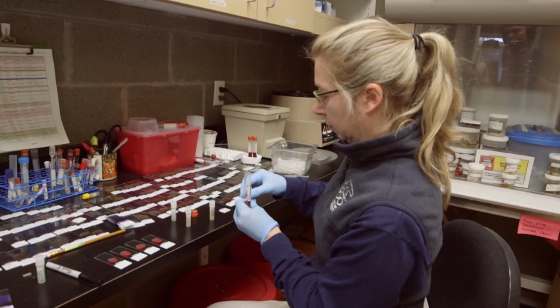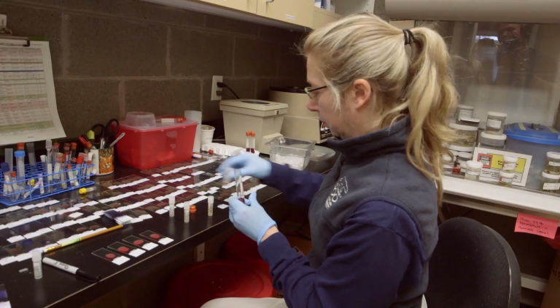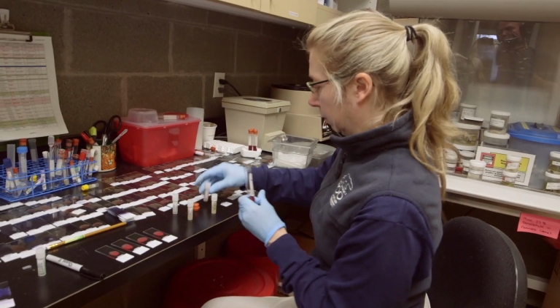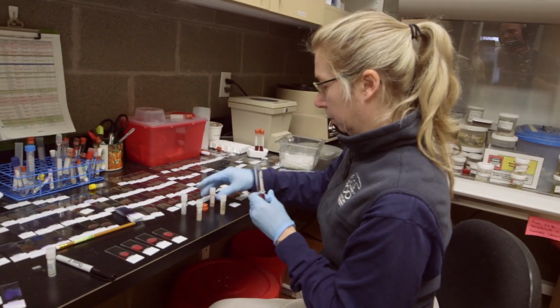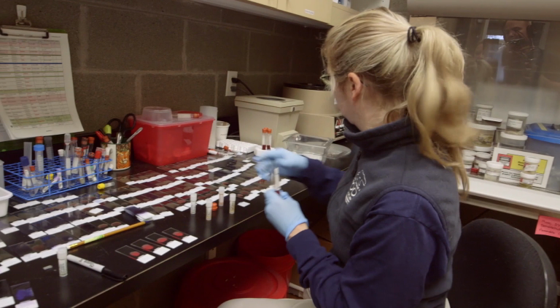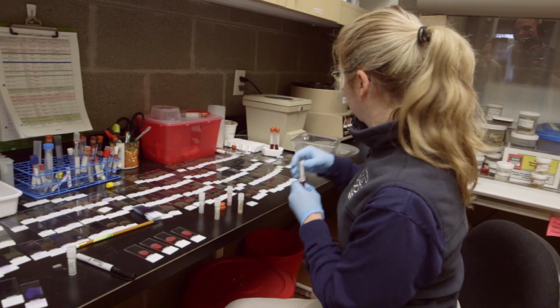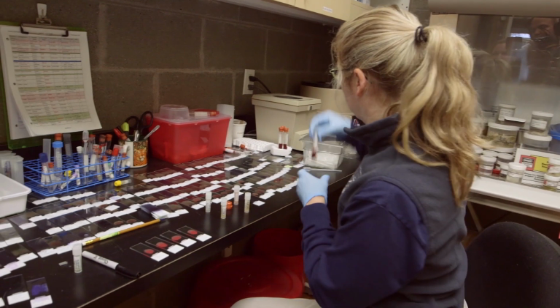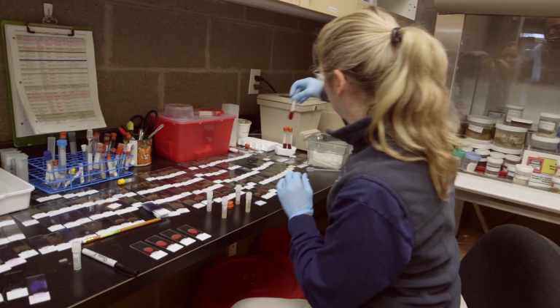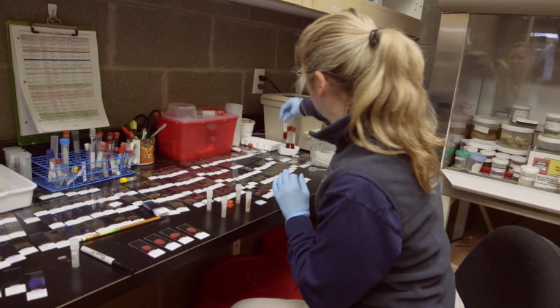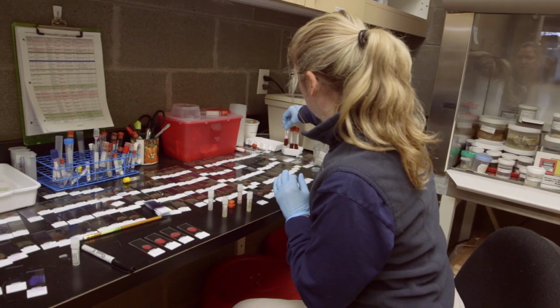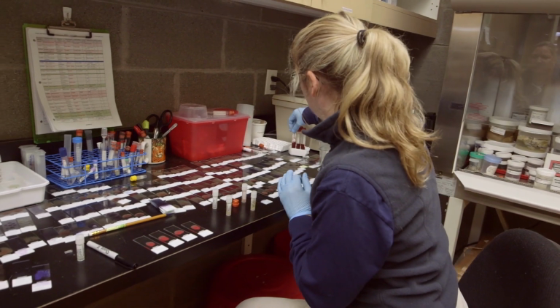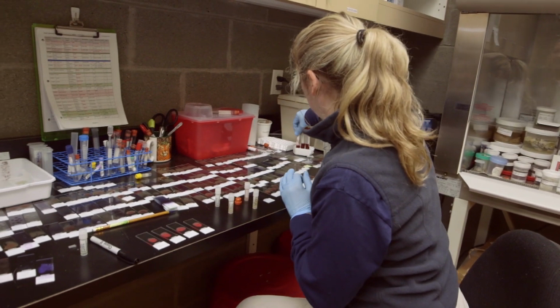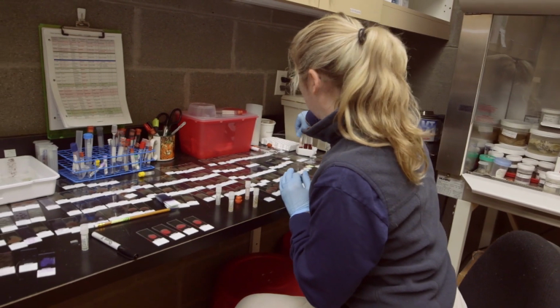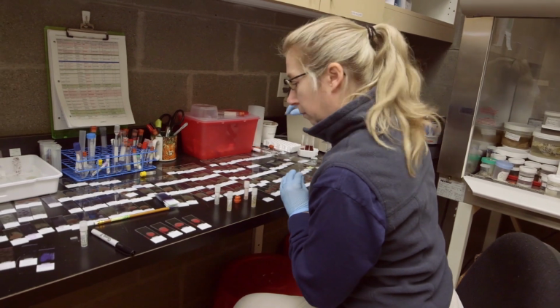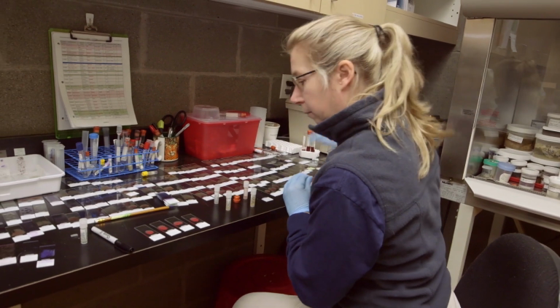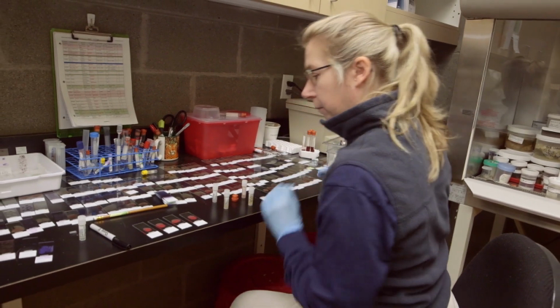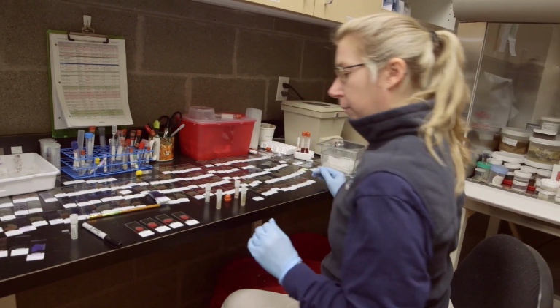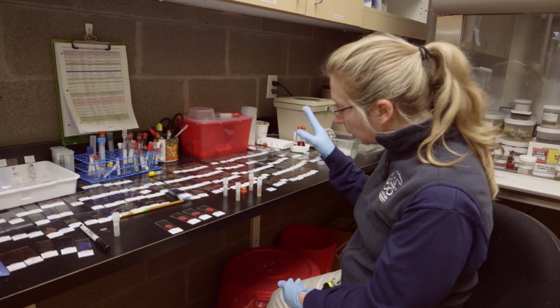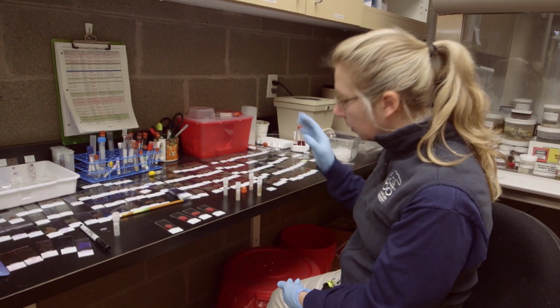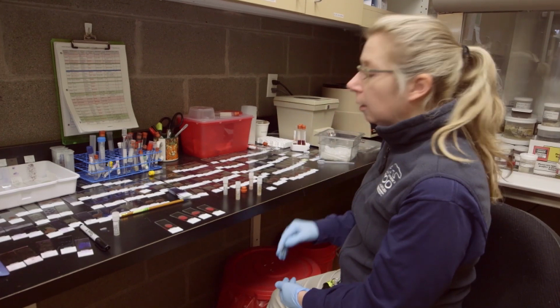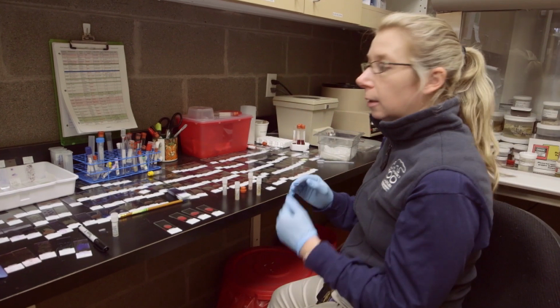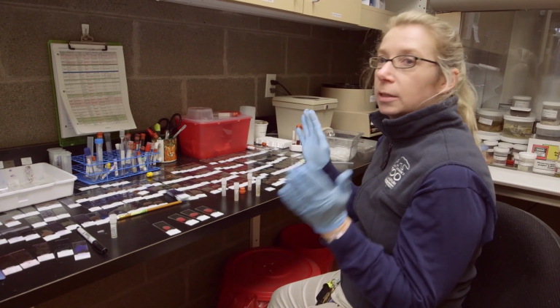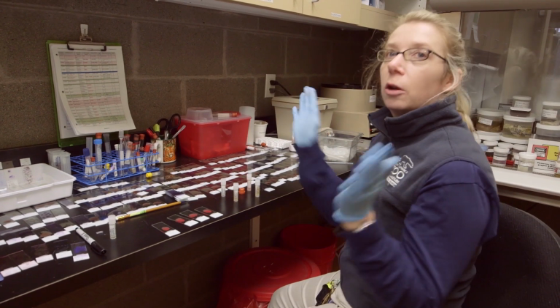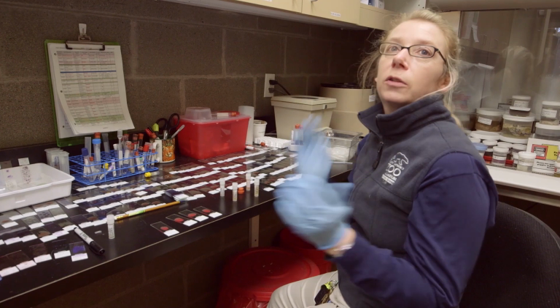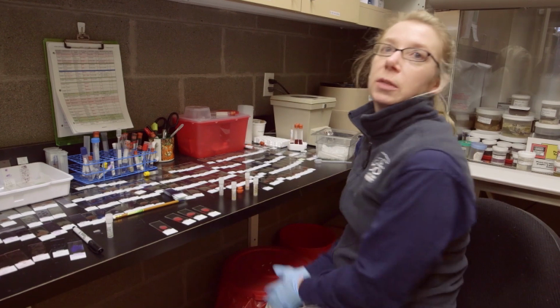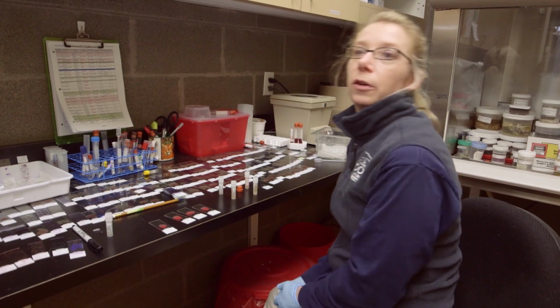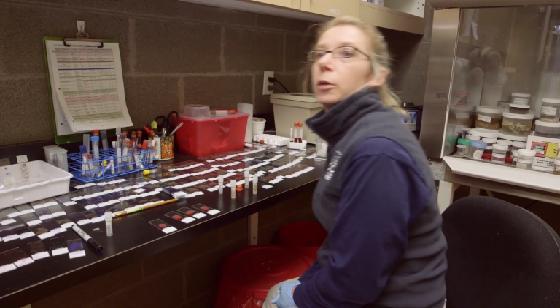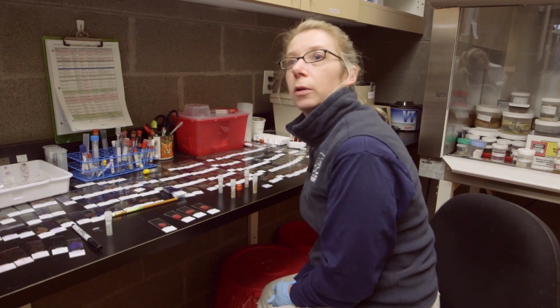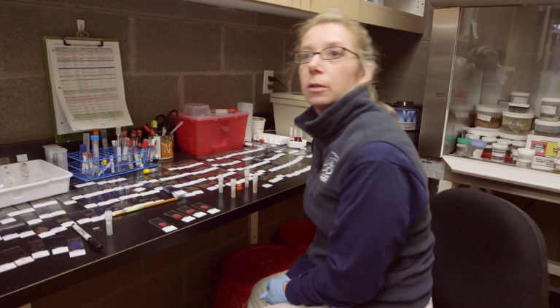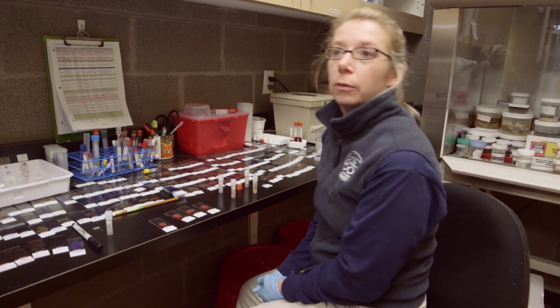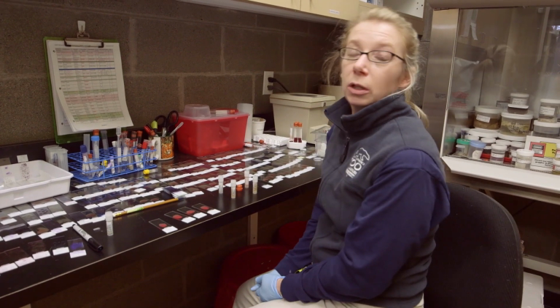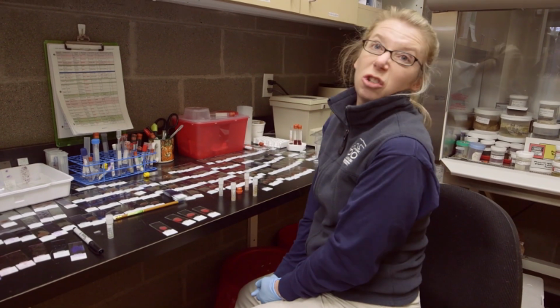We're just kind of processing the samples, getting it ready, labeling, and then we send it off to the specific laboratories around the country.